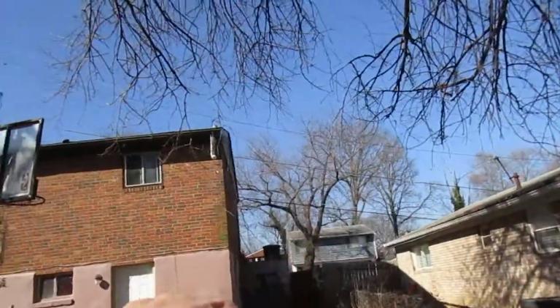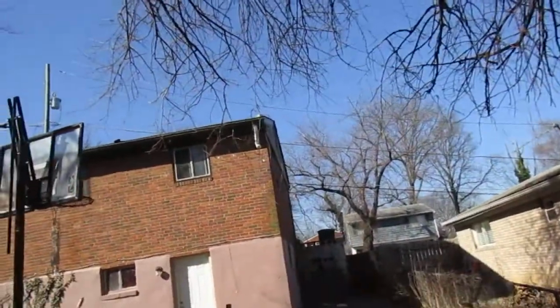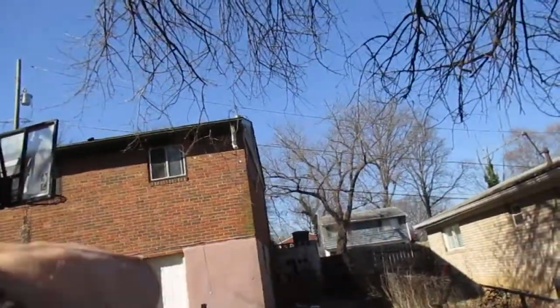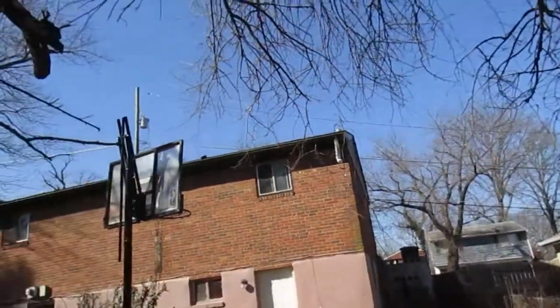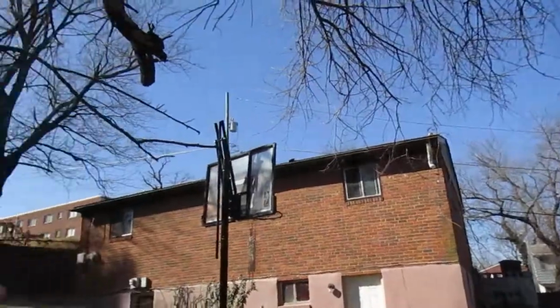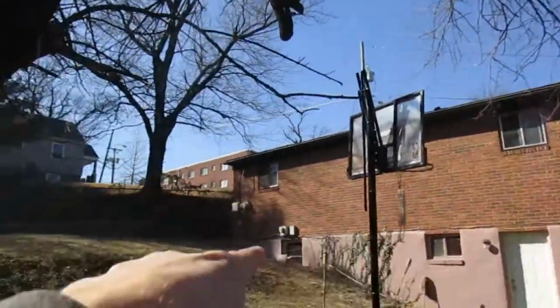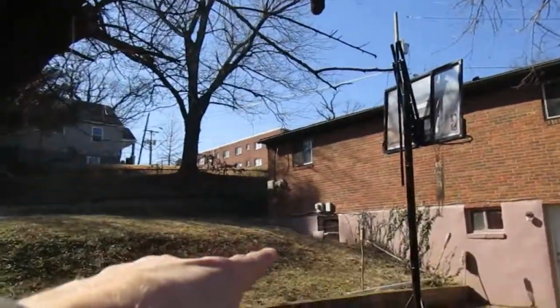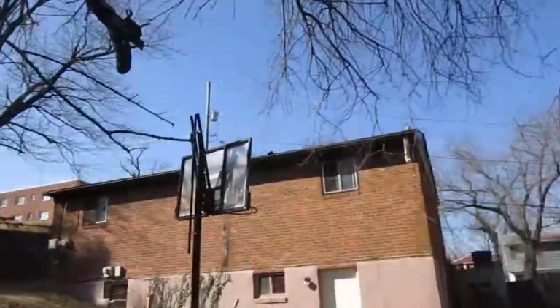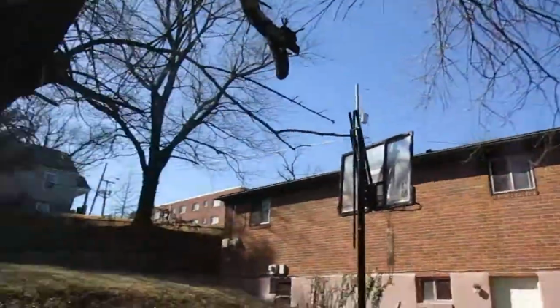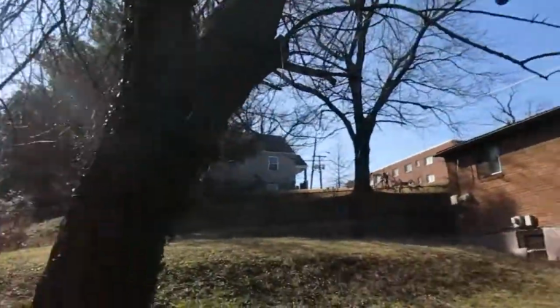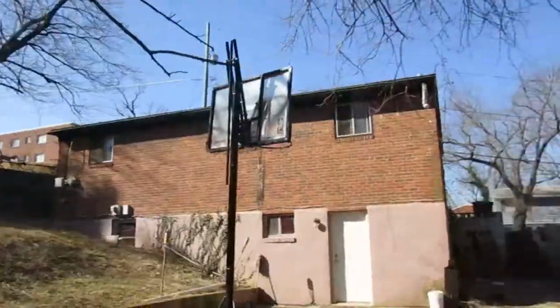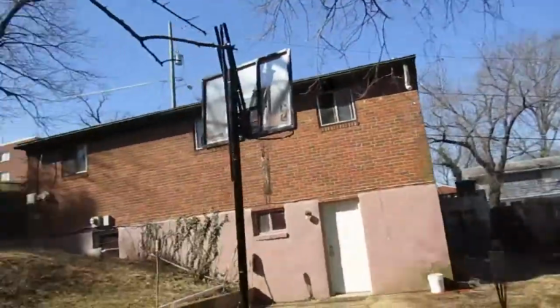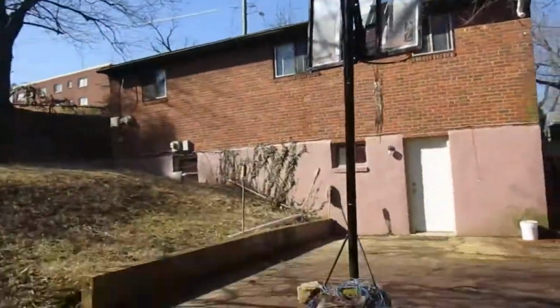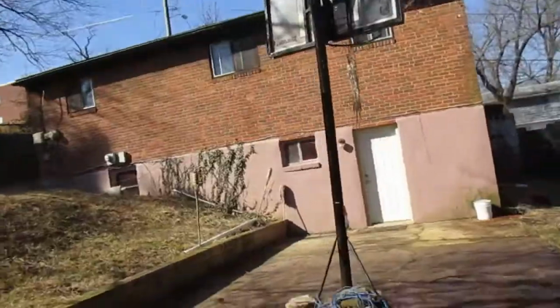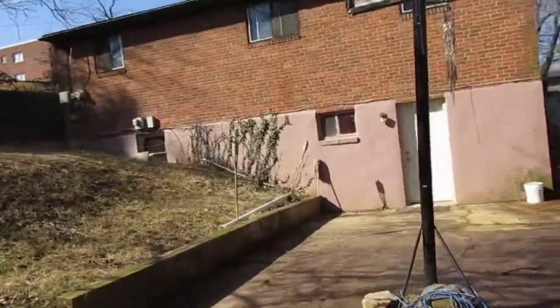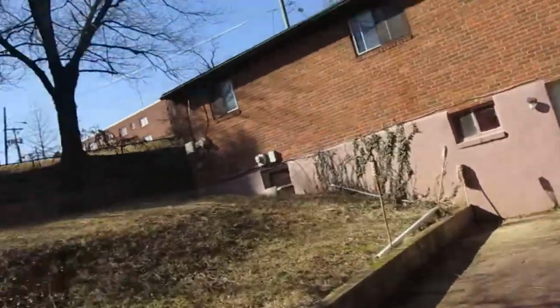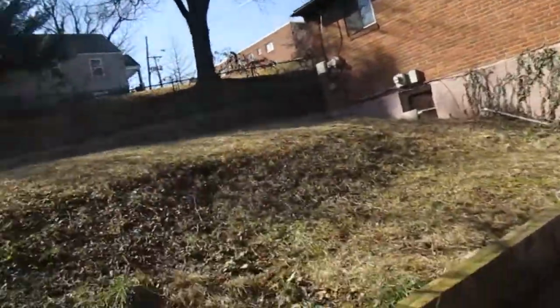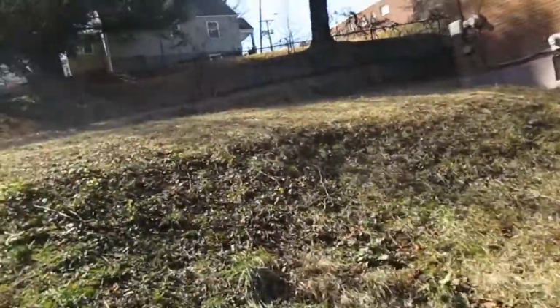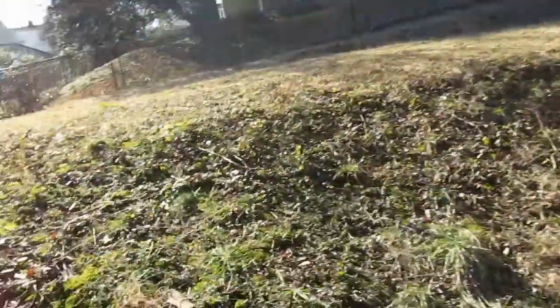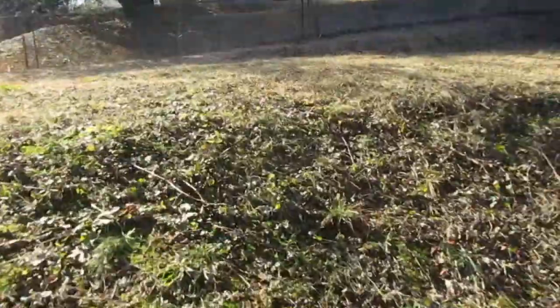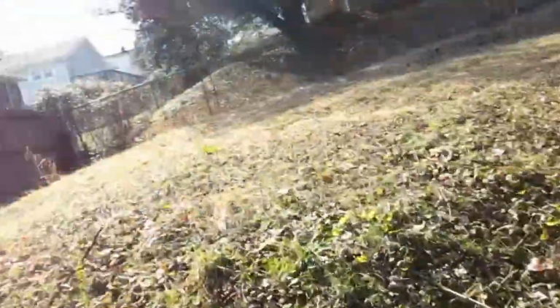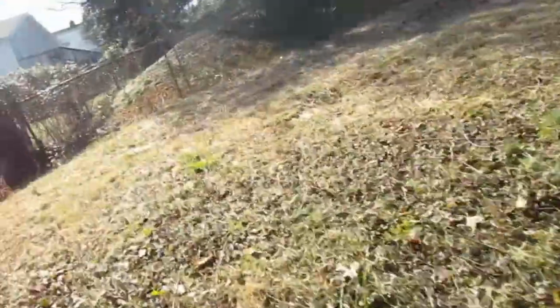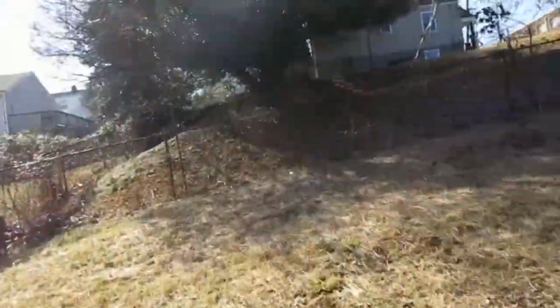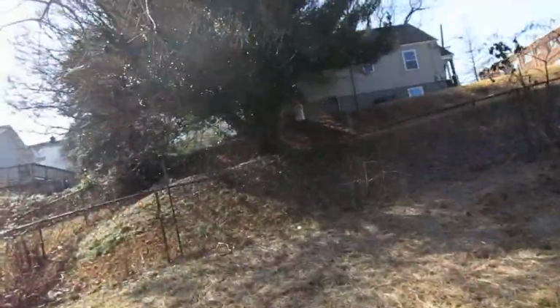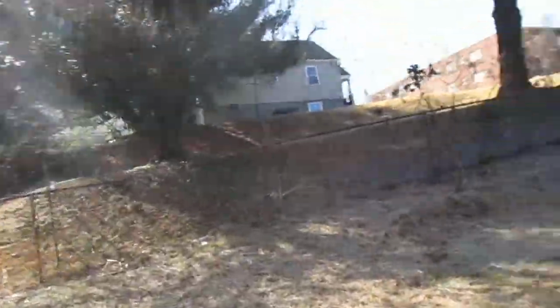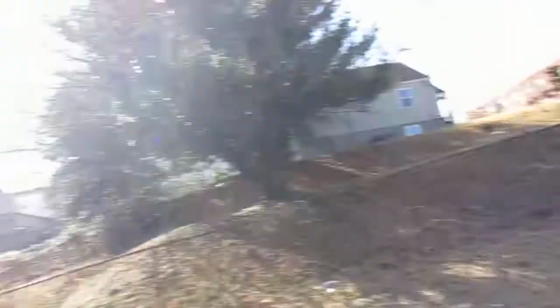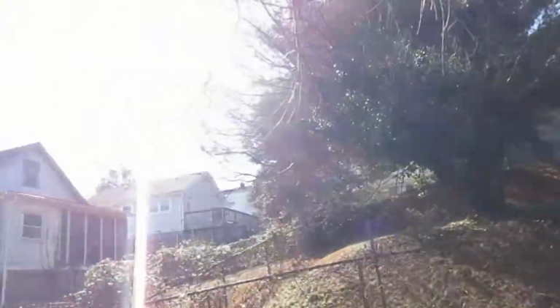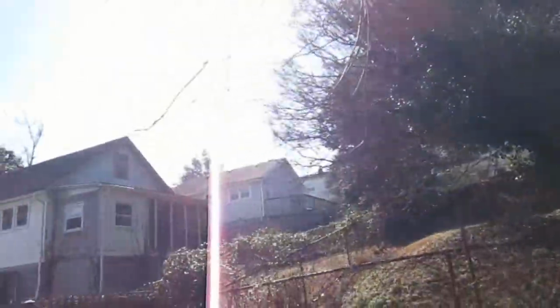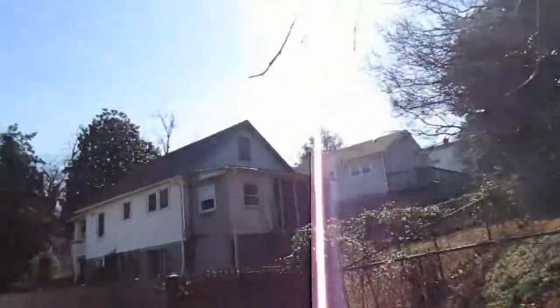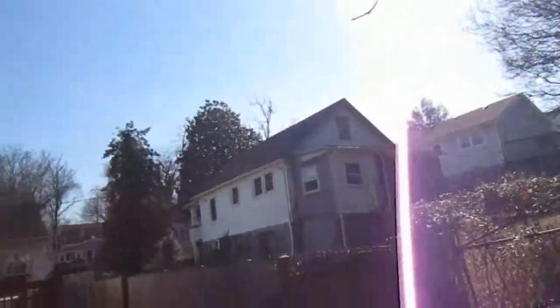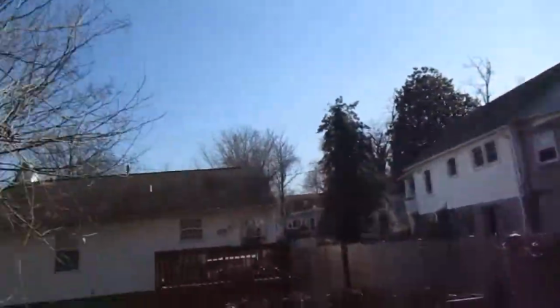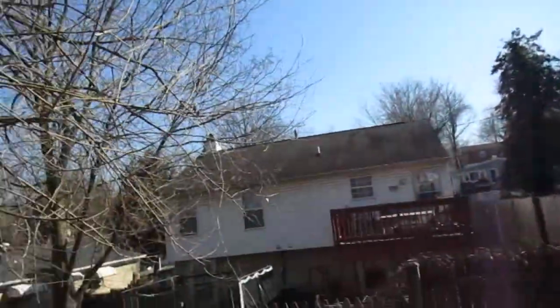The lower level here has a walk-out back door, but it's really only this corner of the house that's kind of above ground — the rest of it is kind of underneath. Here are the backyard neighbors.